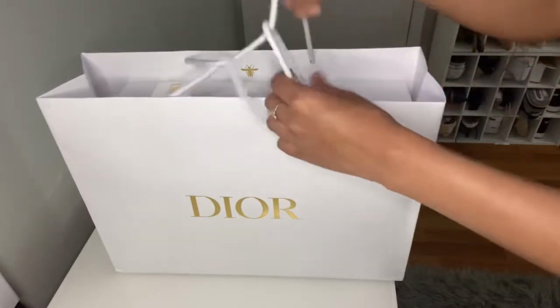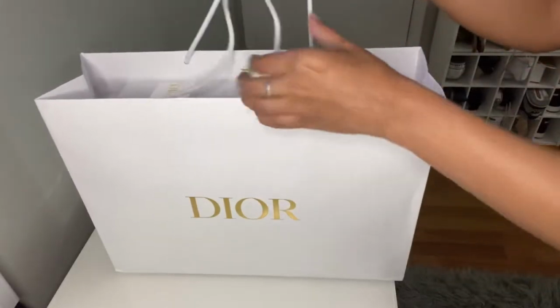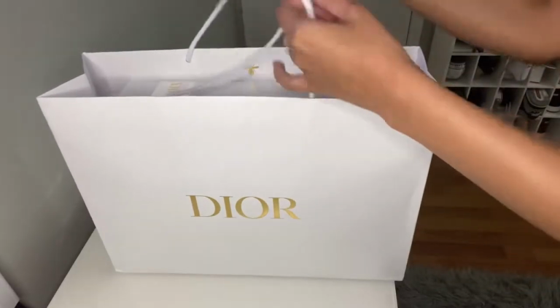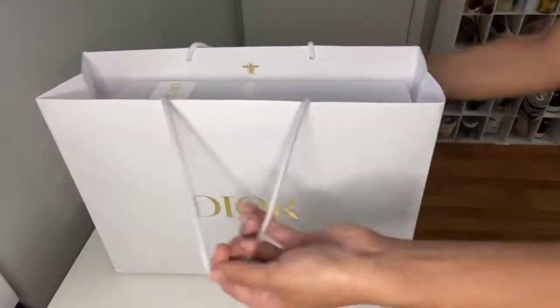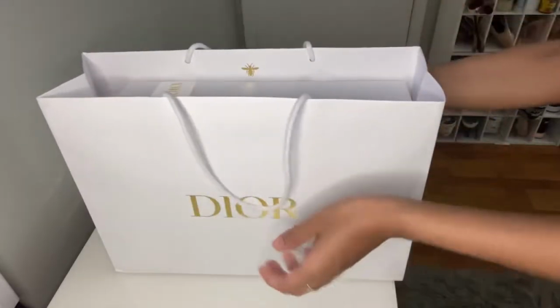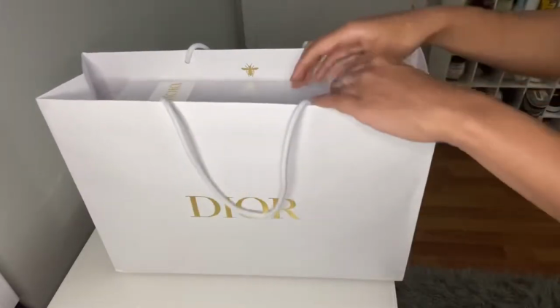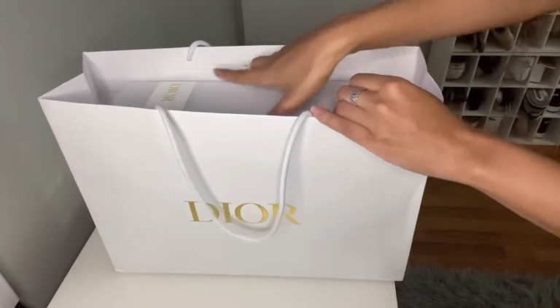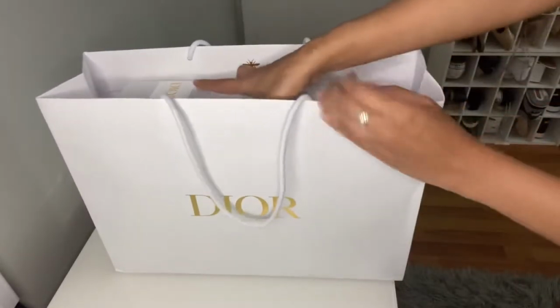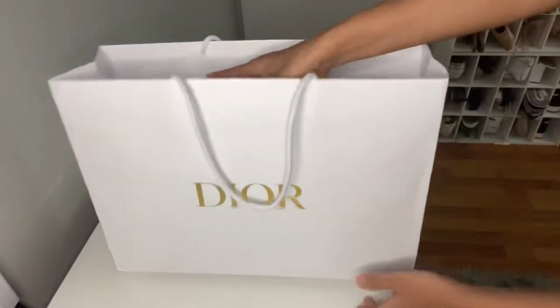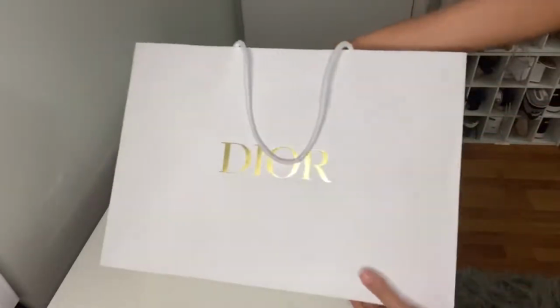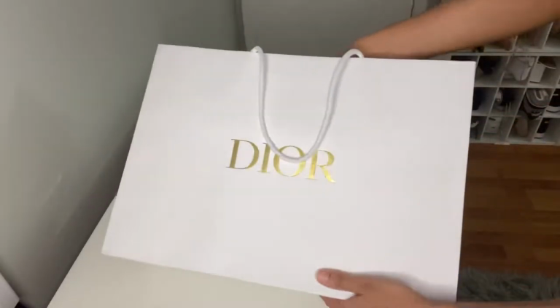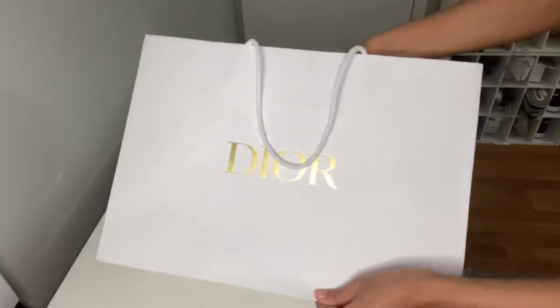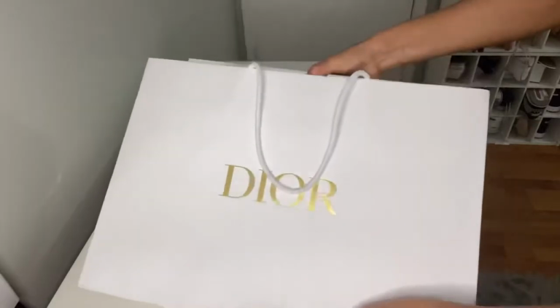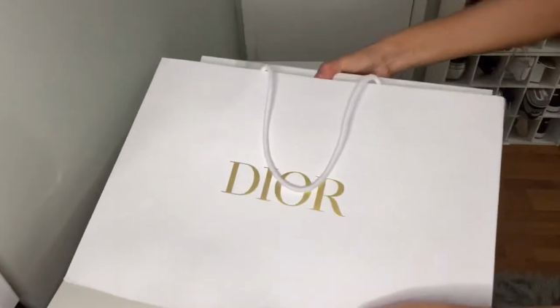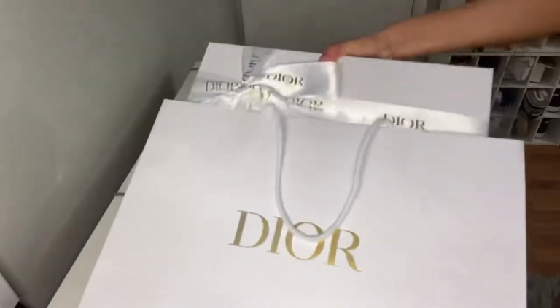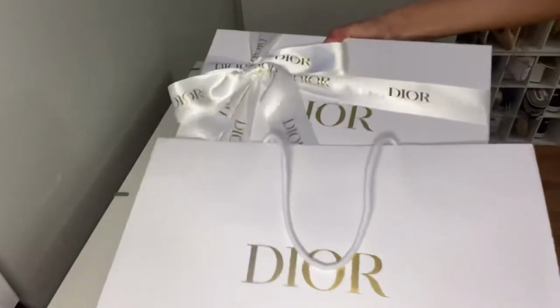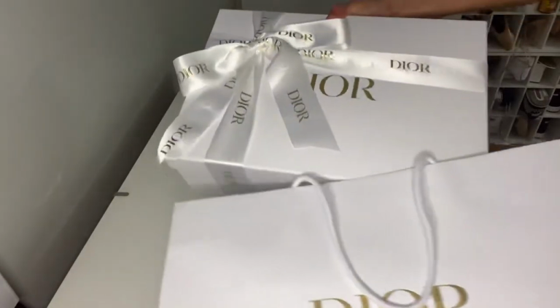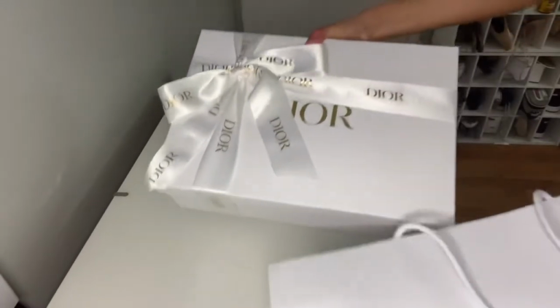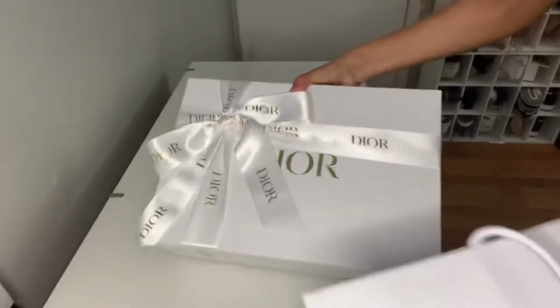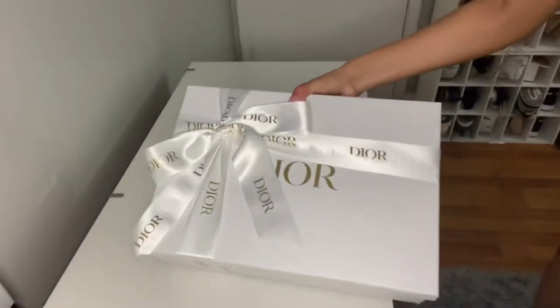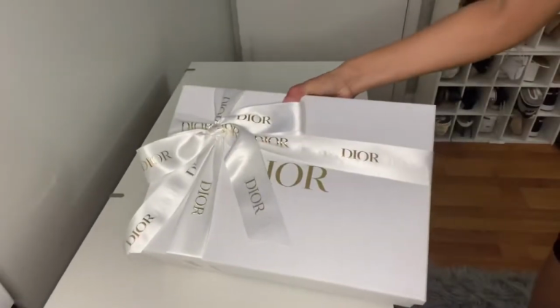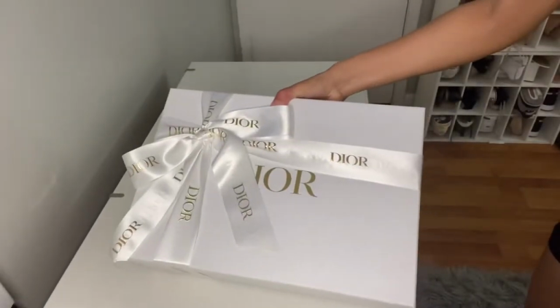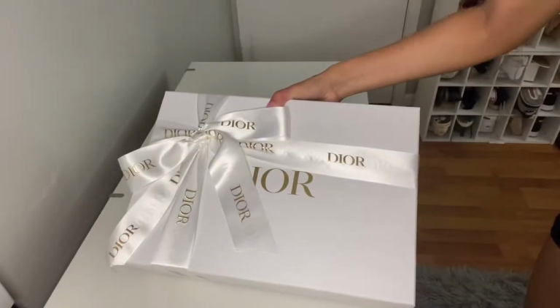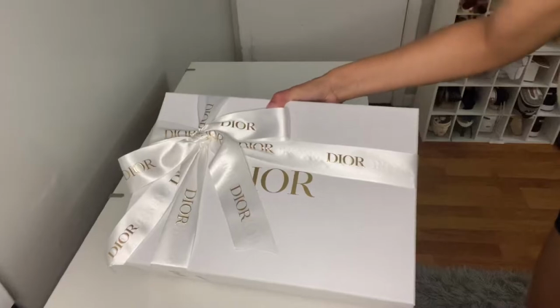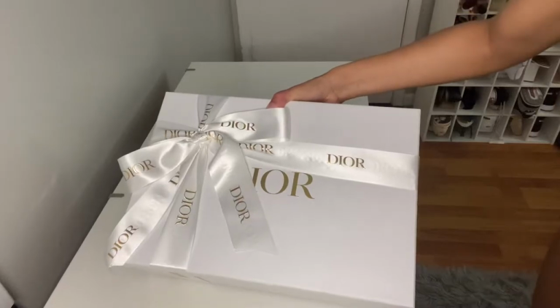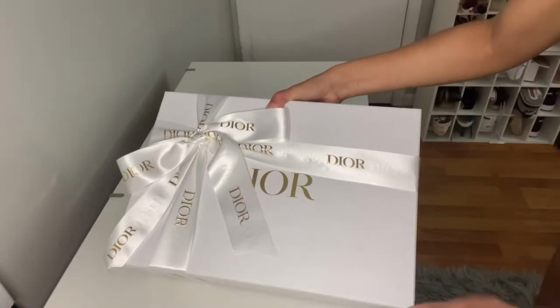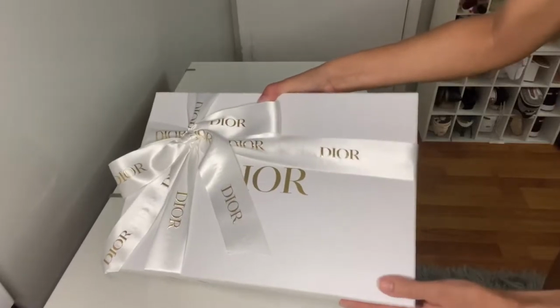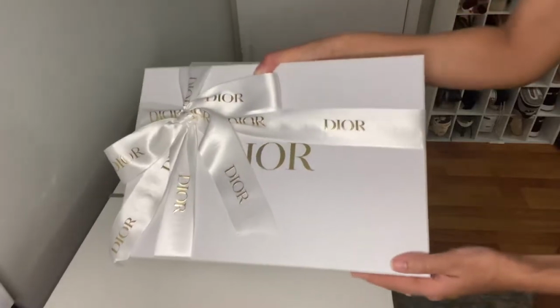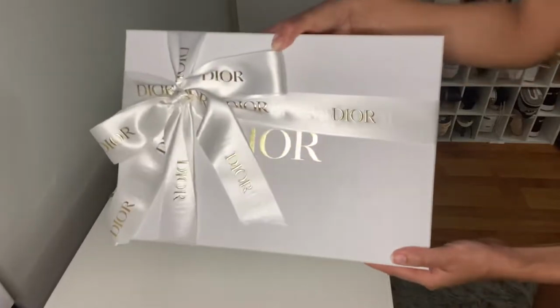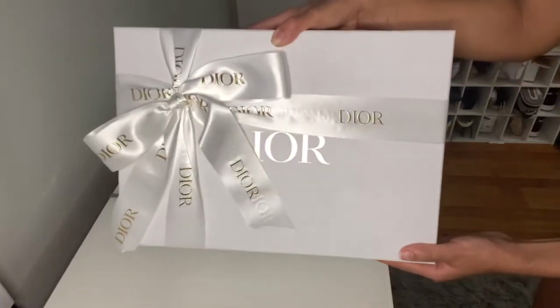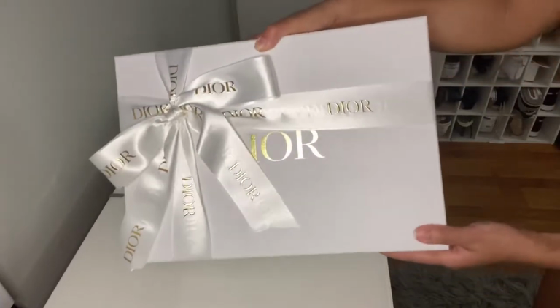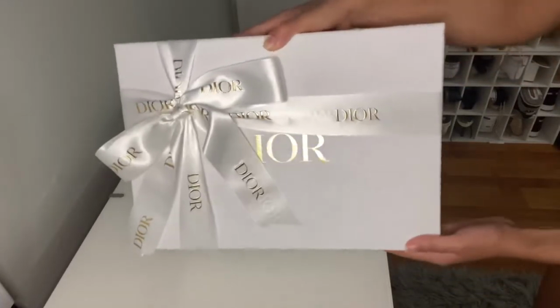So now we are just opening up the bag and we're going to take the box out. And like I said, it's packaged so beautifully. Isn't that gorgeous? I've always loved ribbons and bows and stuff, so stuff like that is just so pretty to me.